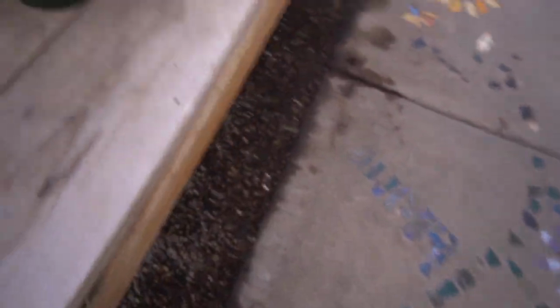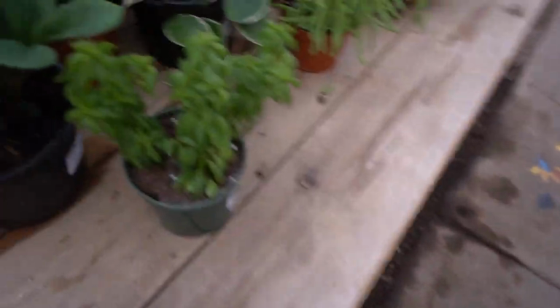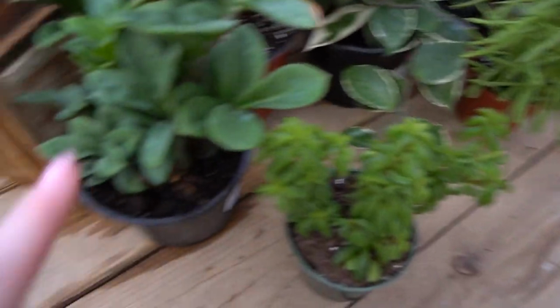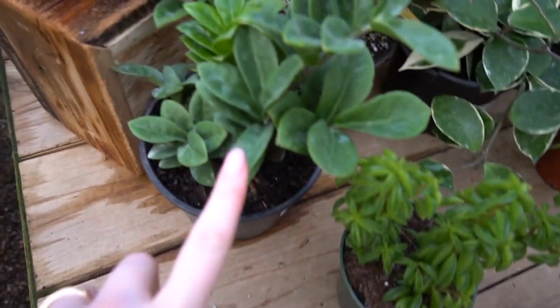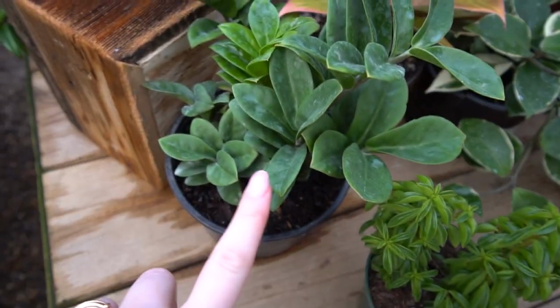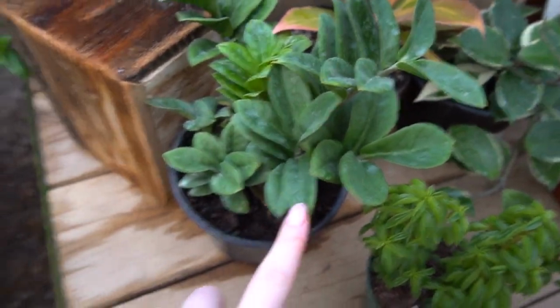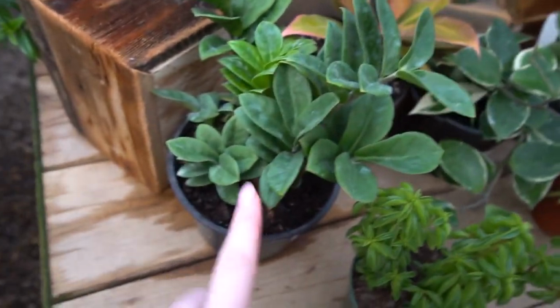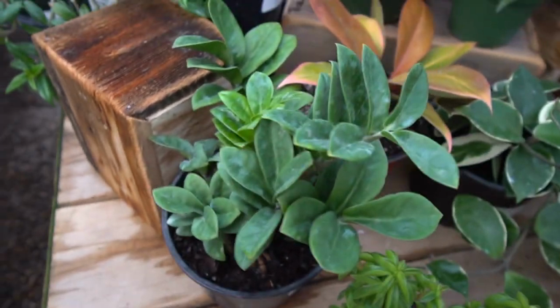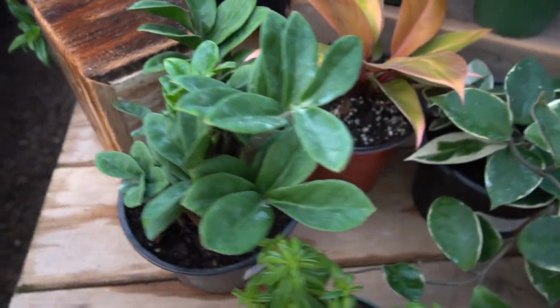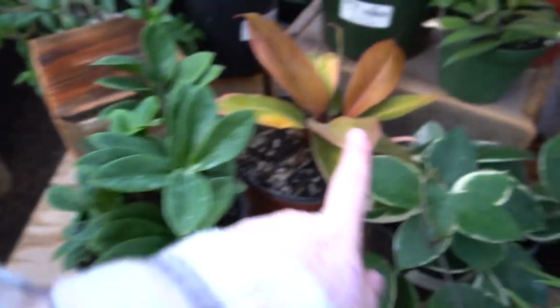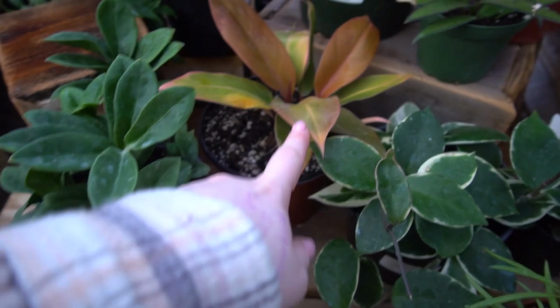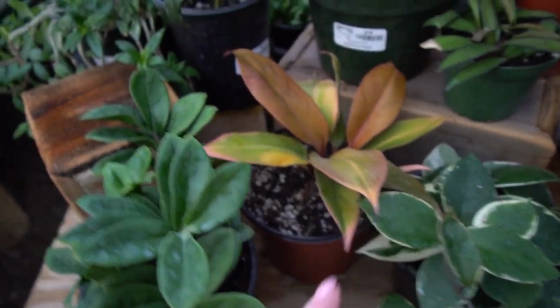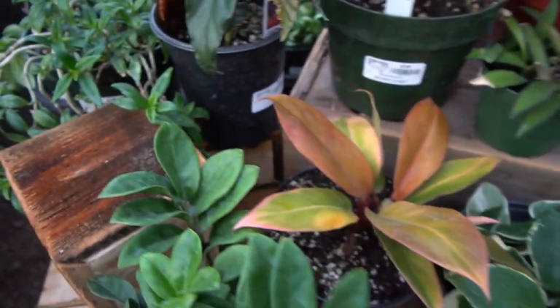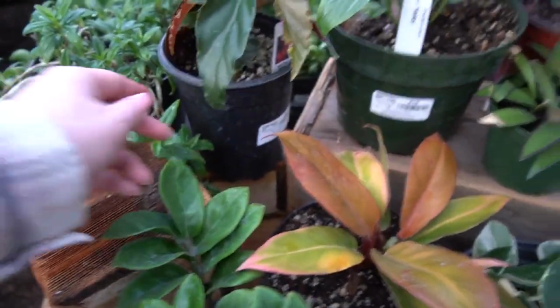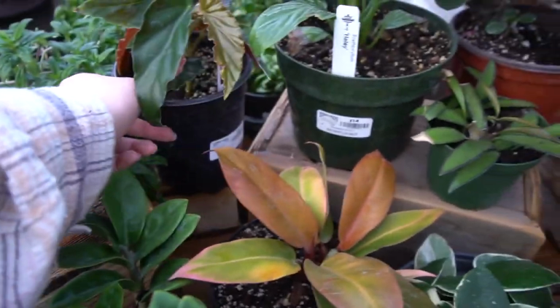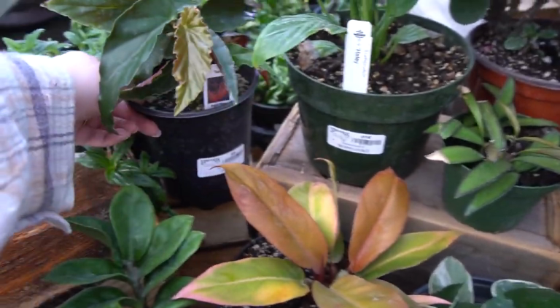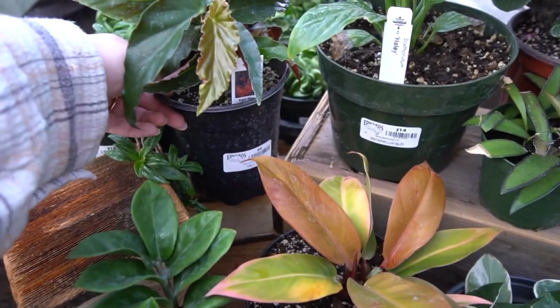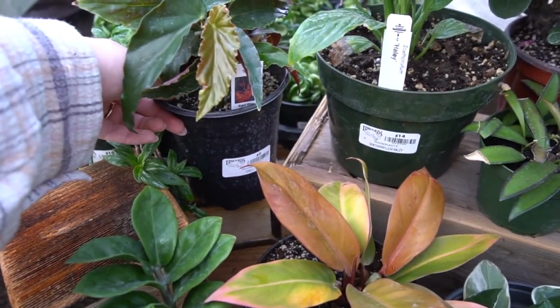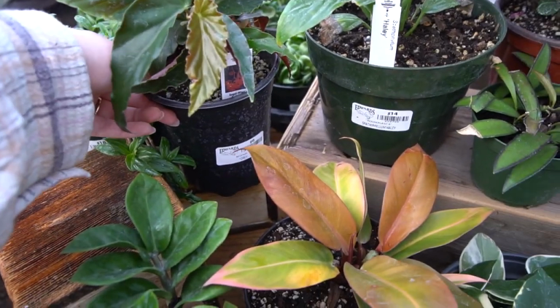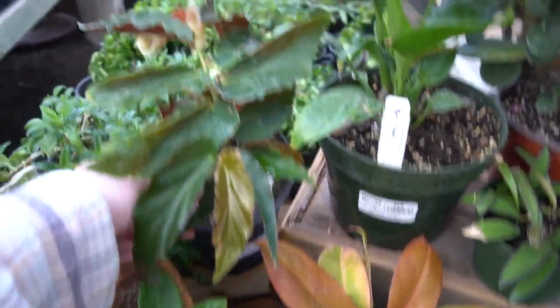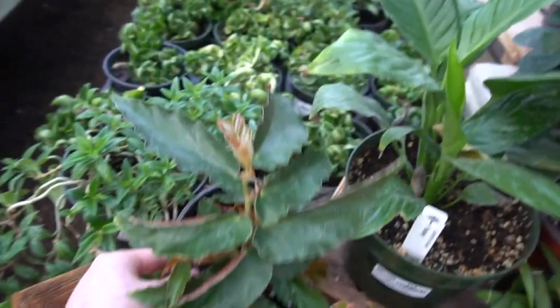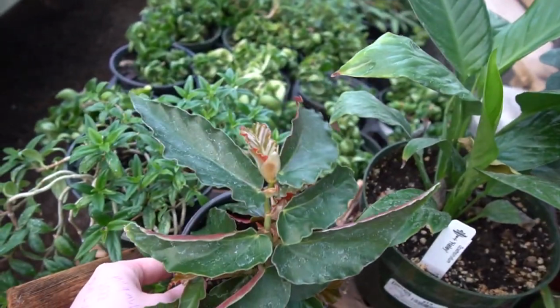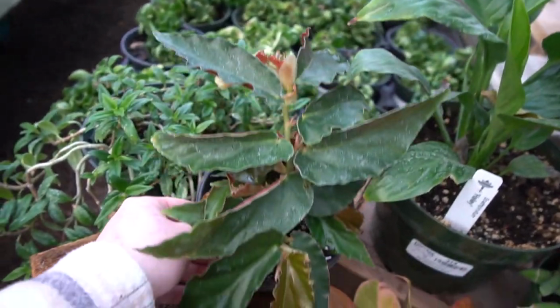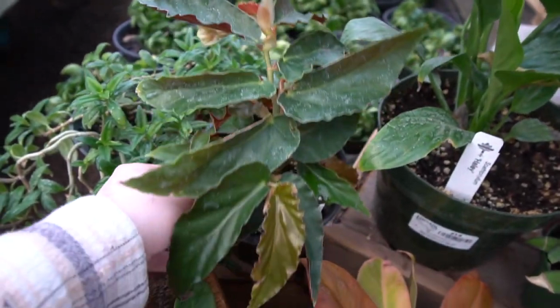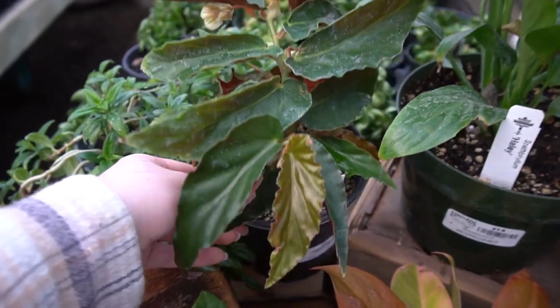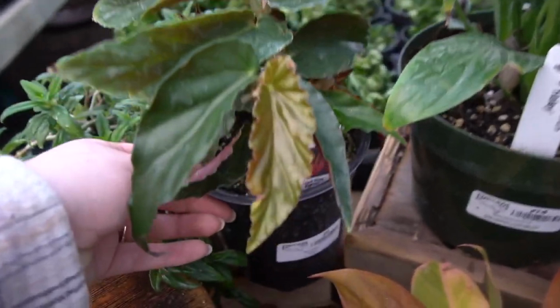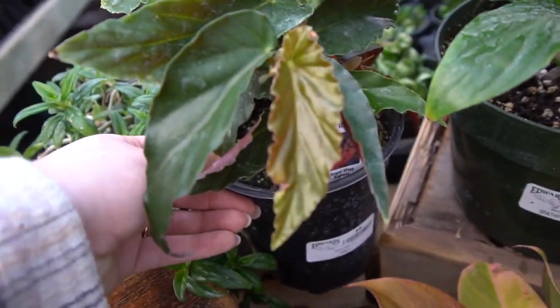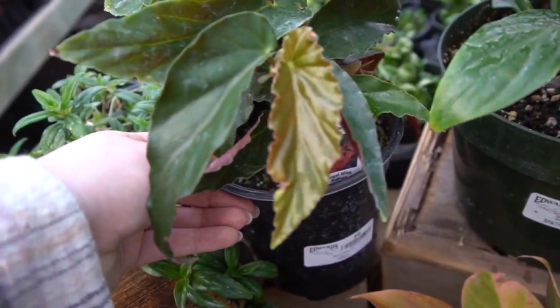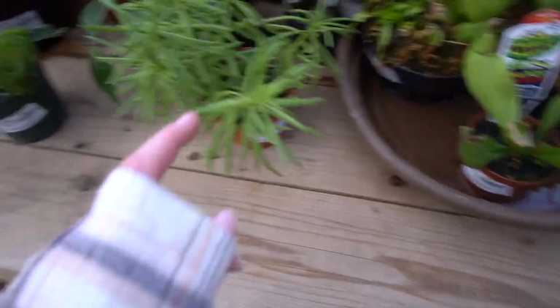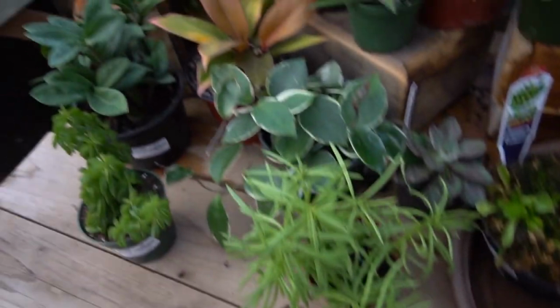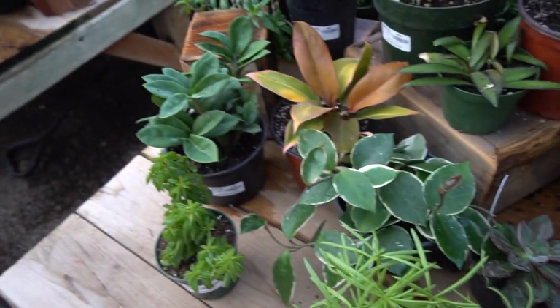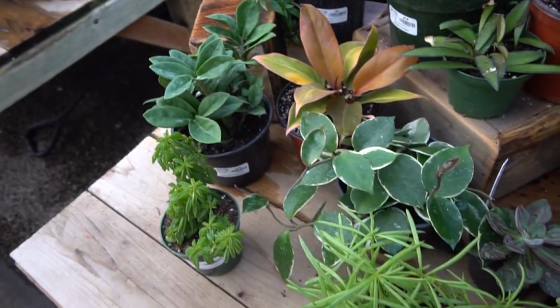Then coming over here, some more Zenzi ZZs. Prince of Orange. This is a begonia hybrid Torch for $6. Look at that new leaf — look at this little front display.